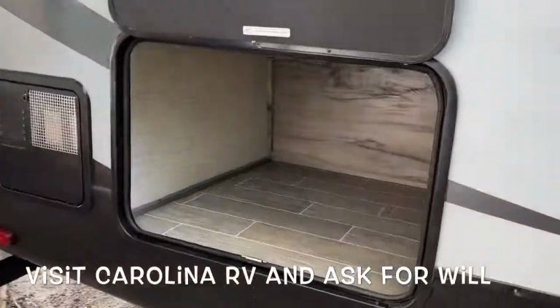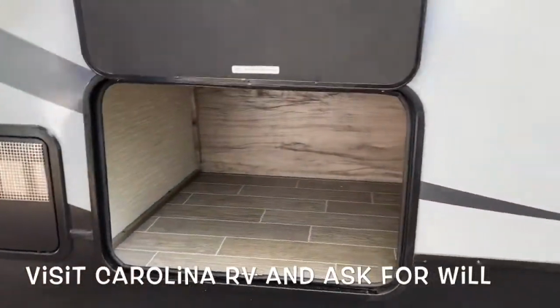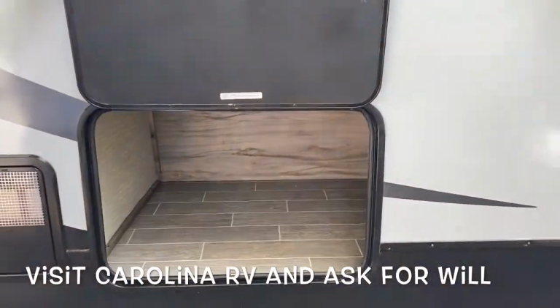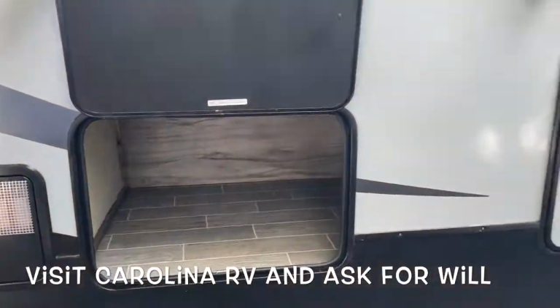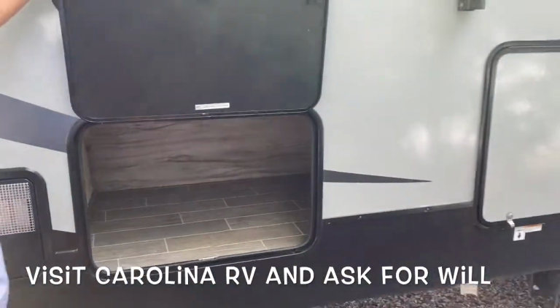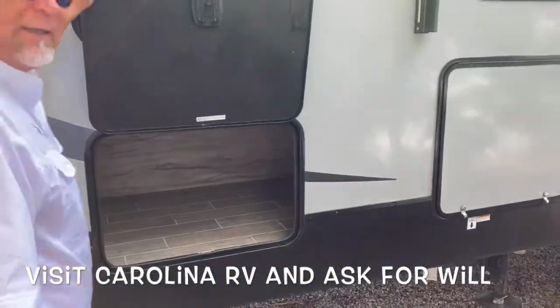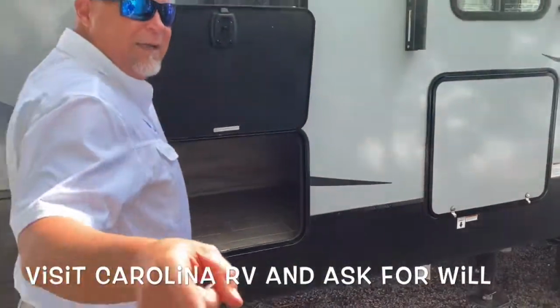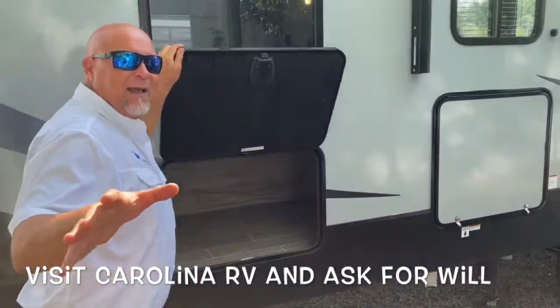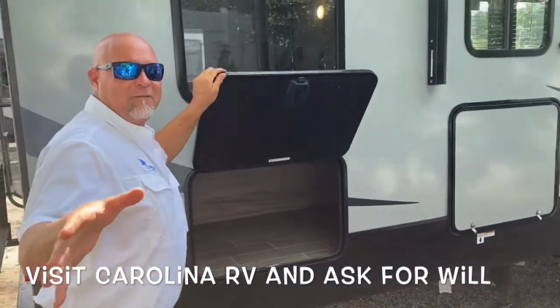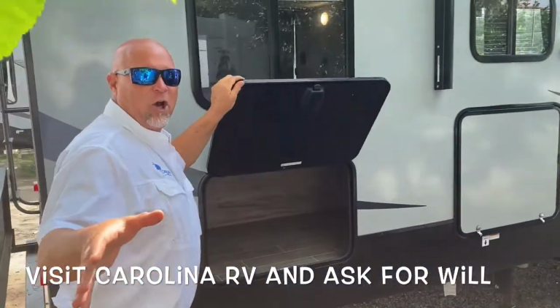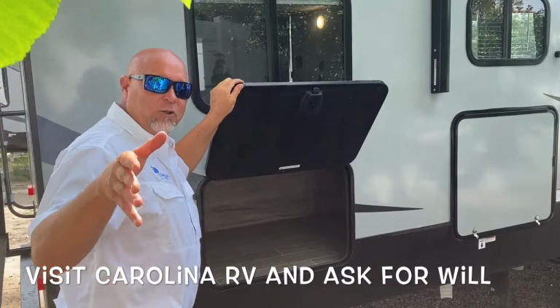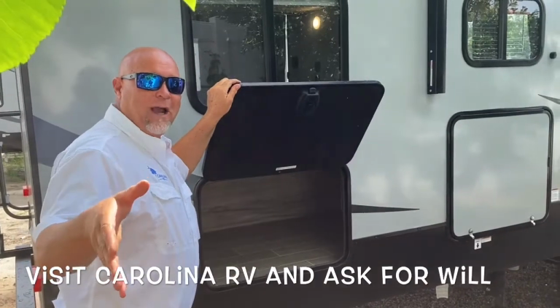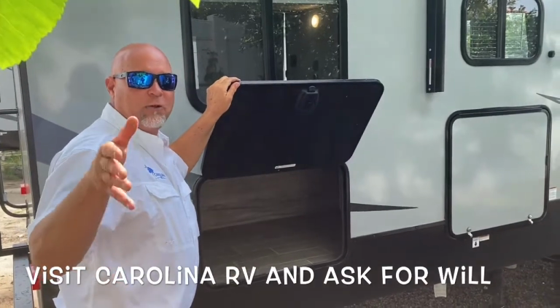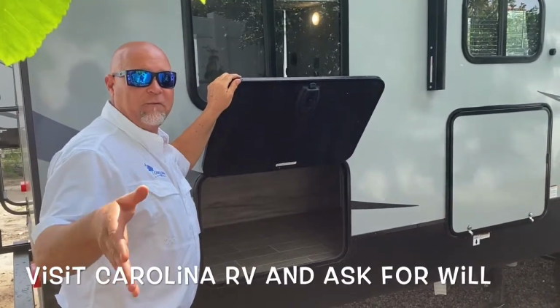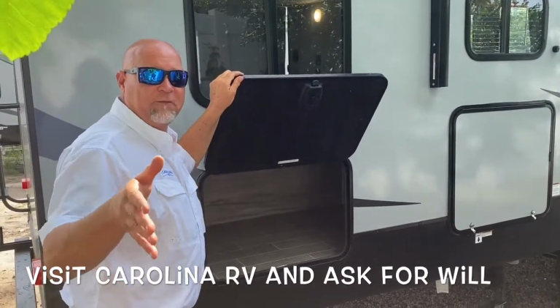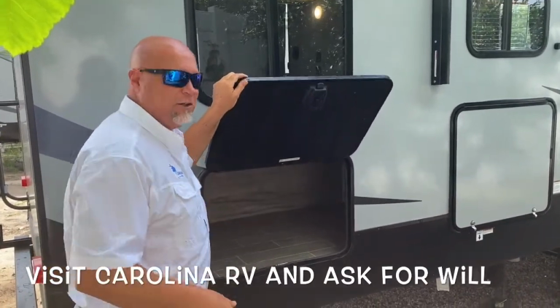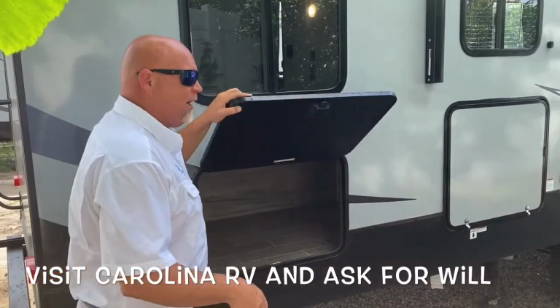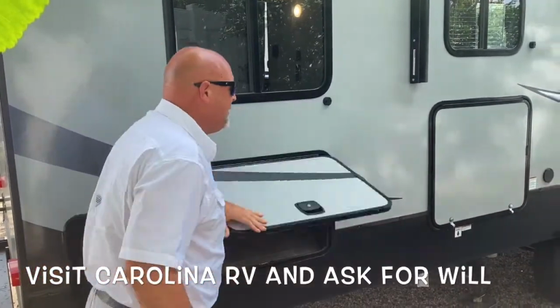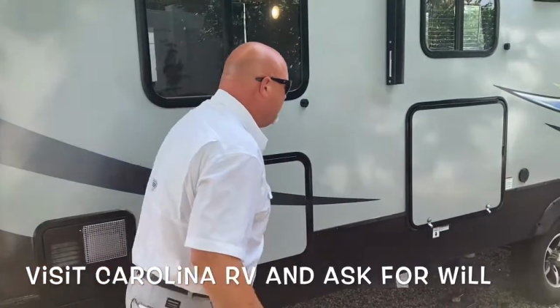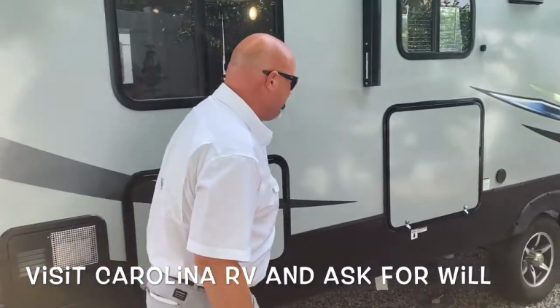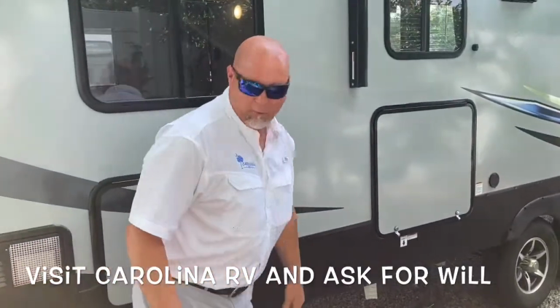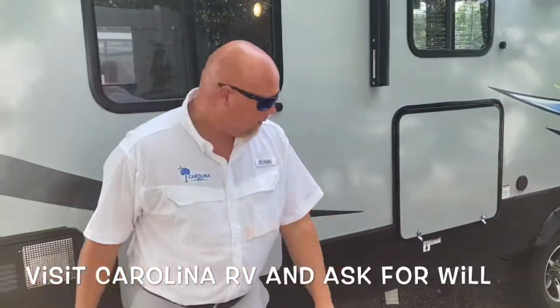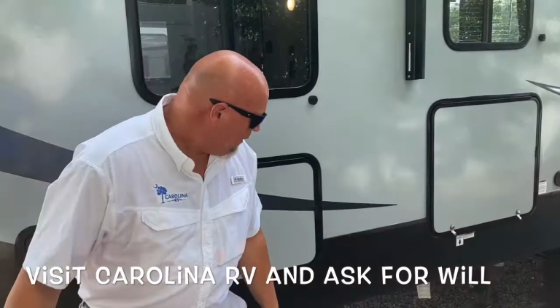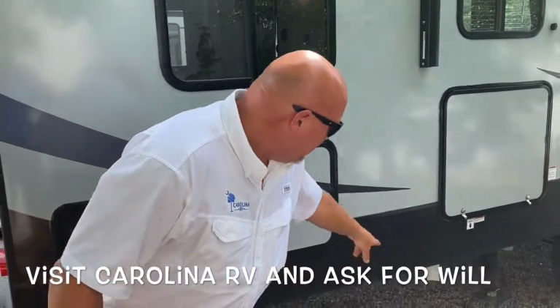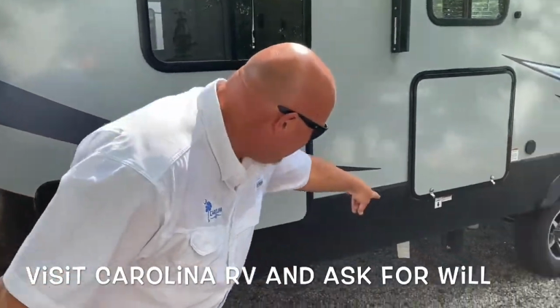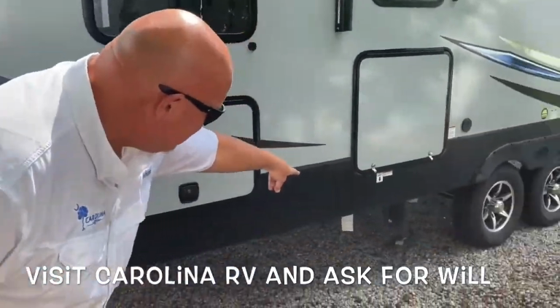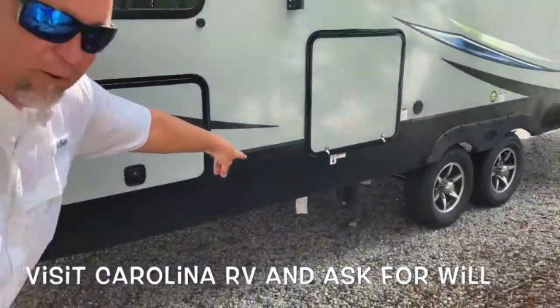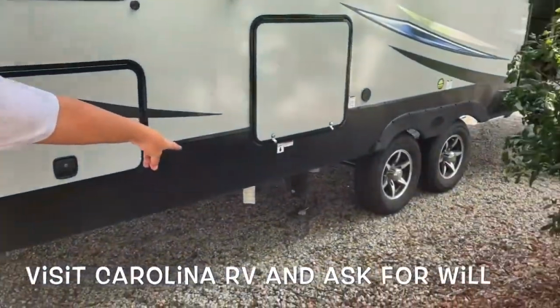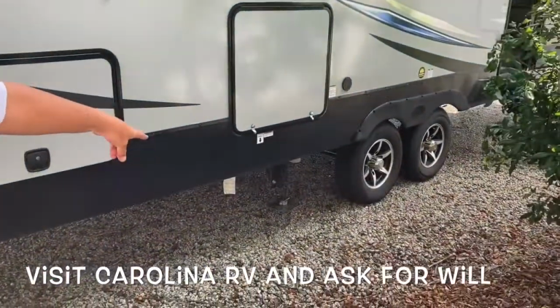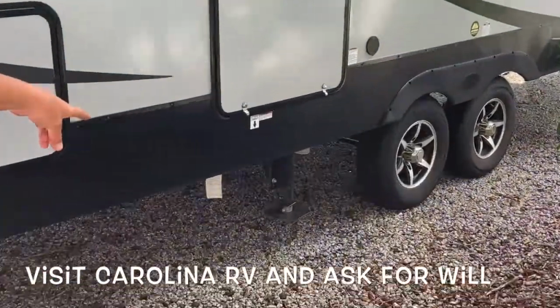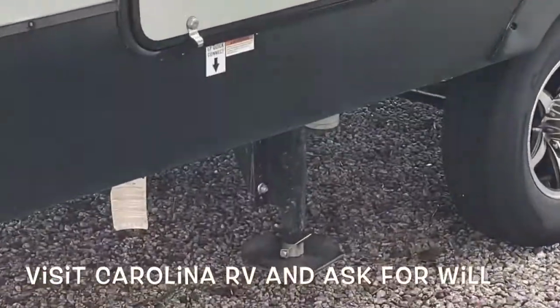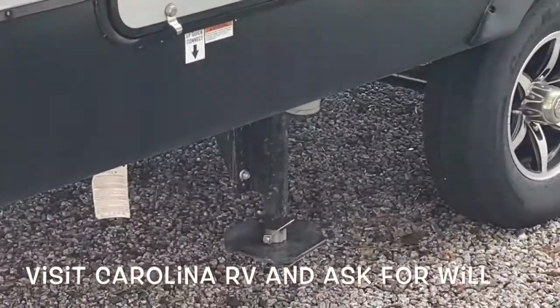We've got all kinds of great stuff on this floorplan, and it's half-ton towable. You can tow this with your 150 or 1500 series truck — it's going to do a great job for you. Look at the Loveland Jacks, folks — you don't always see that on a half-ton towable.